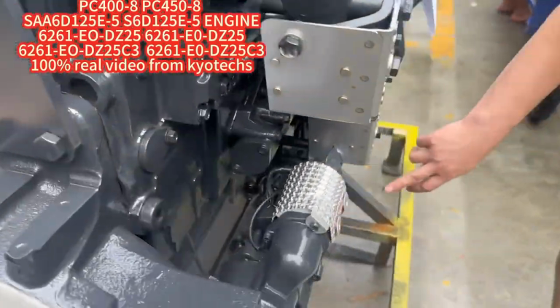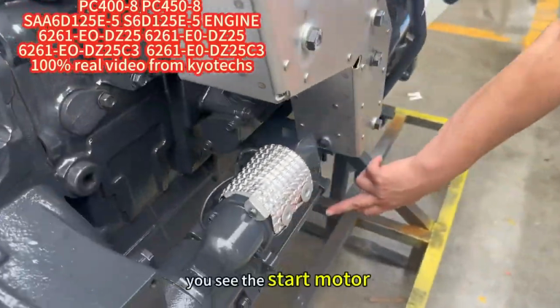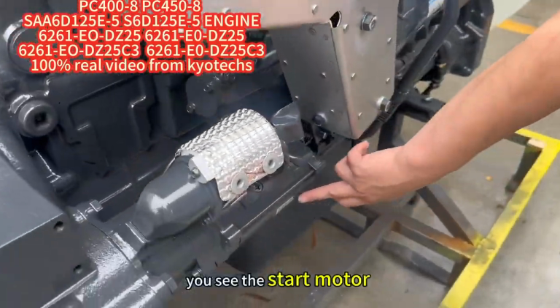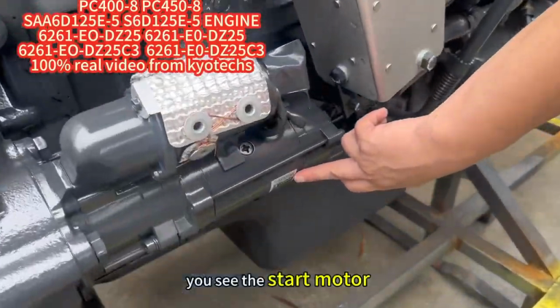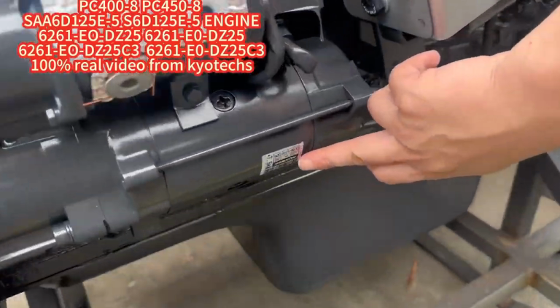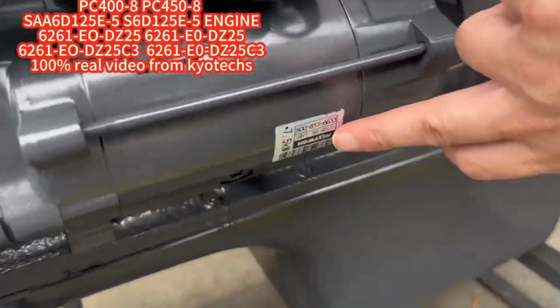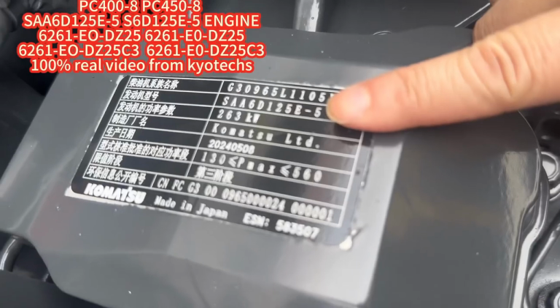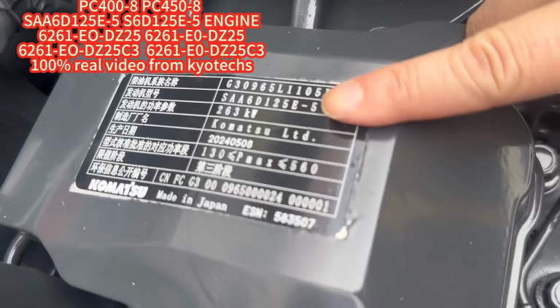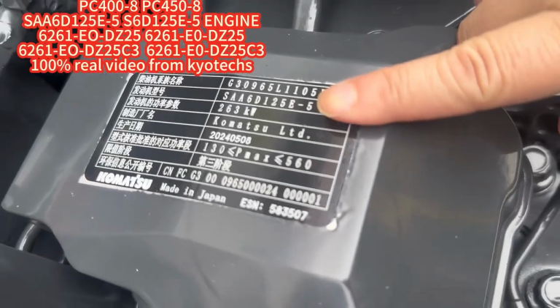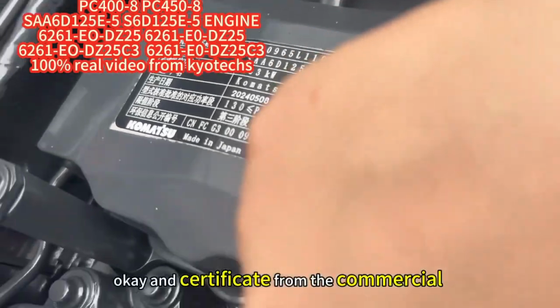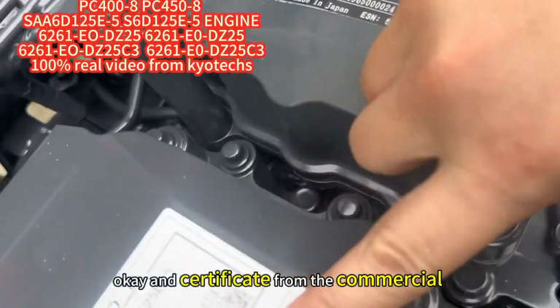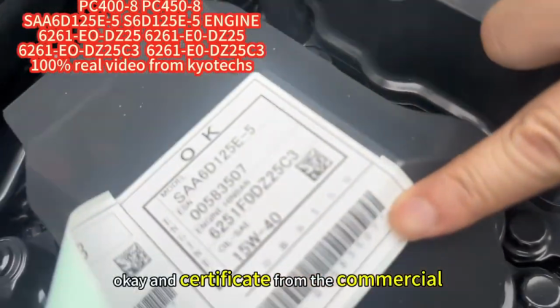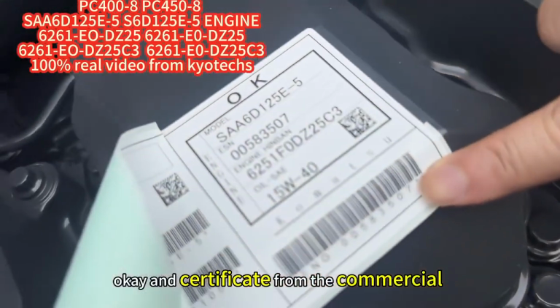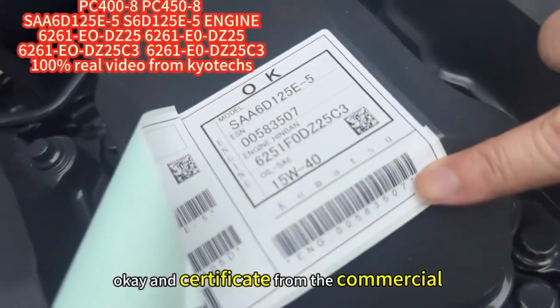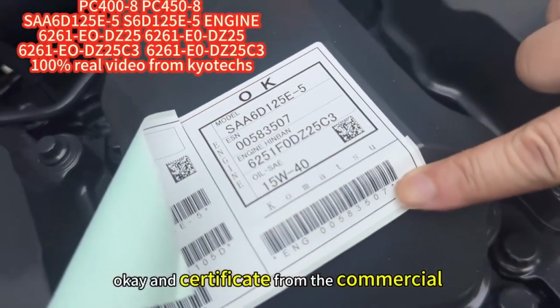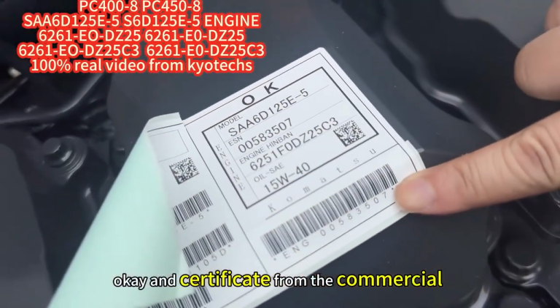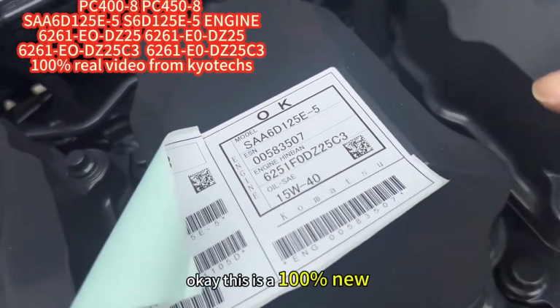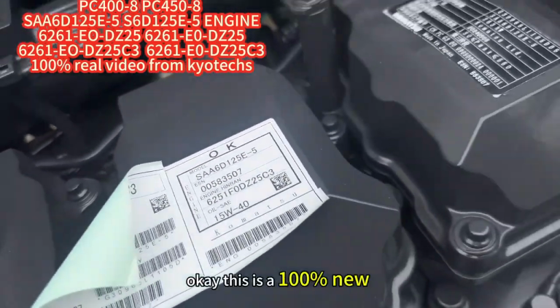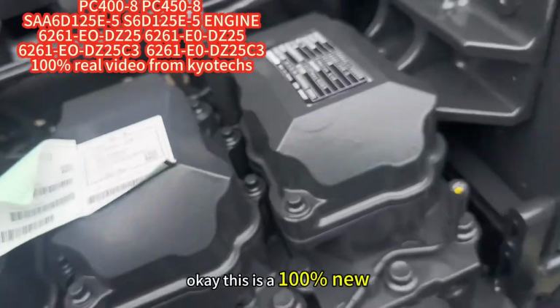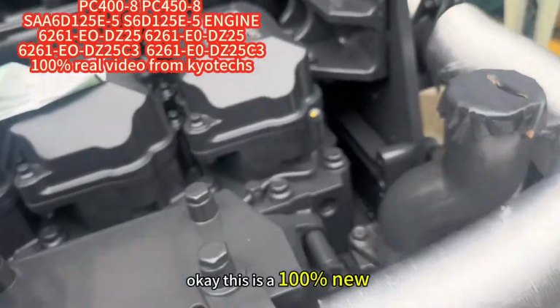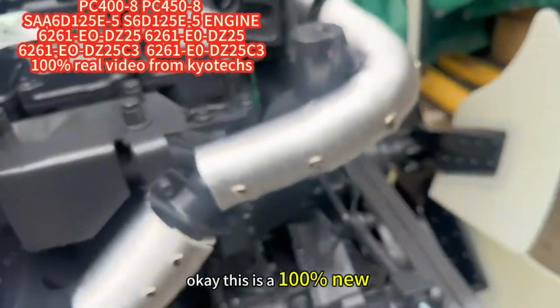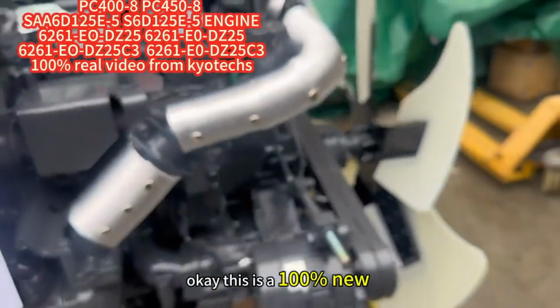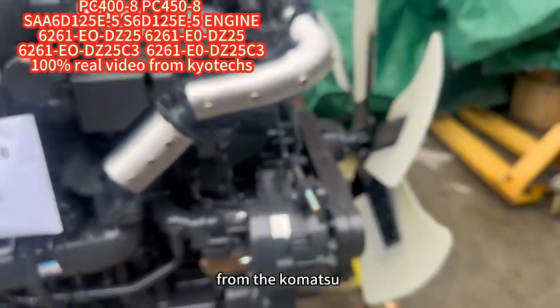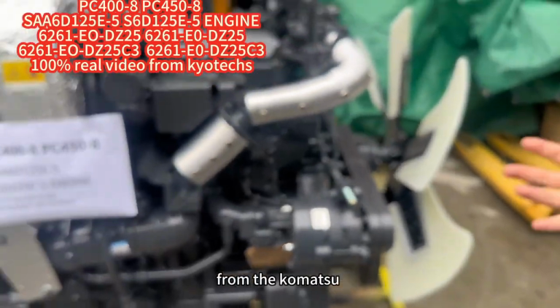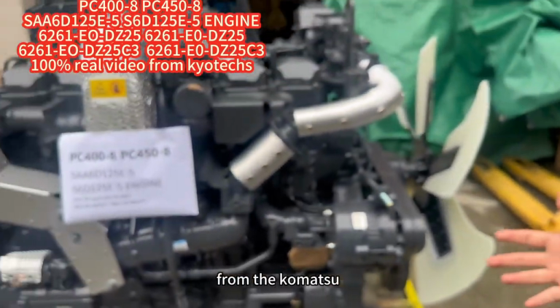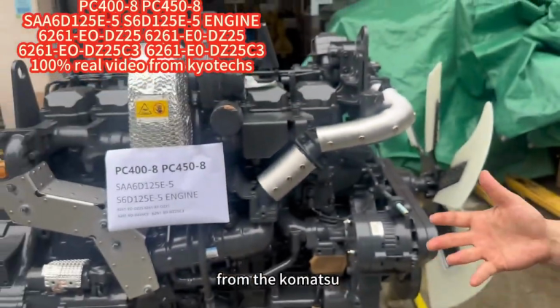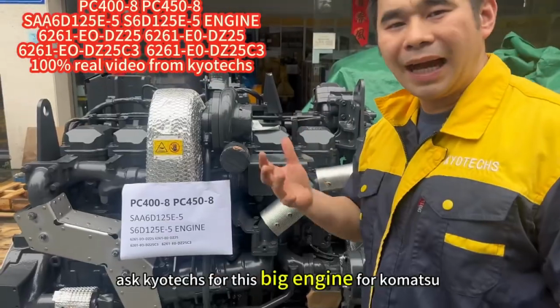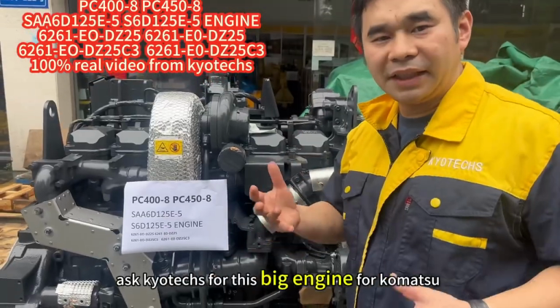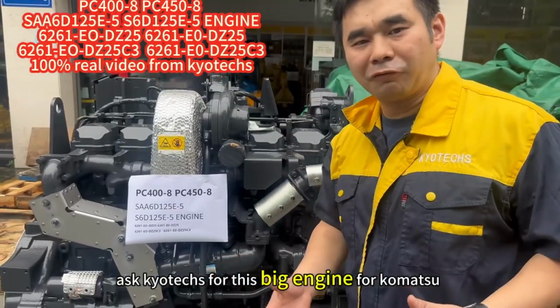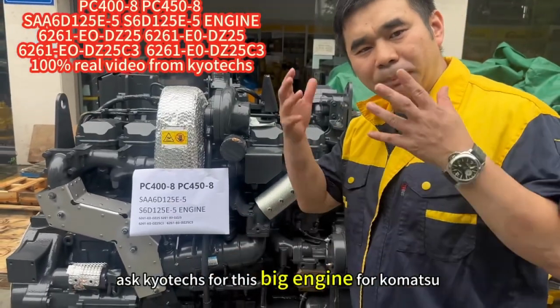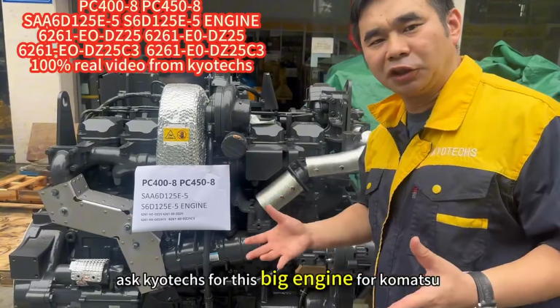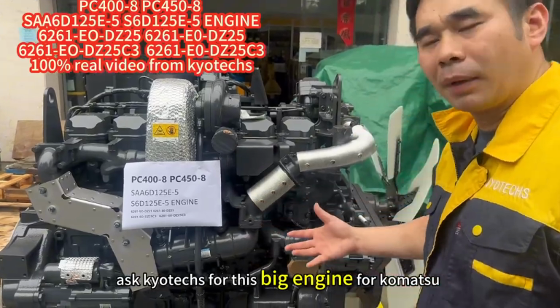You see the star model, and the certificate from the commercial. These are 100% new from the commercial — ask for a kill cap for this big engine for commercial.